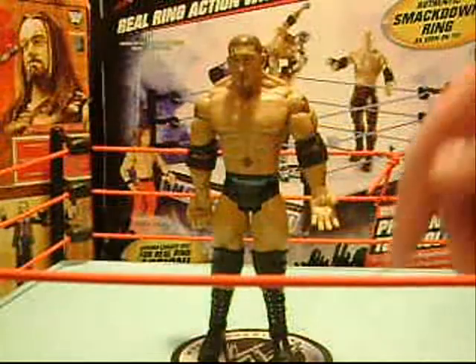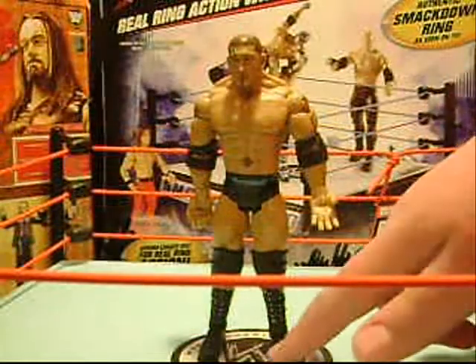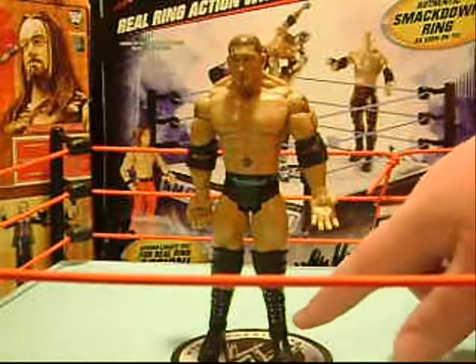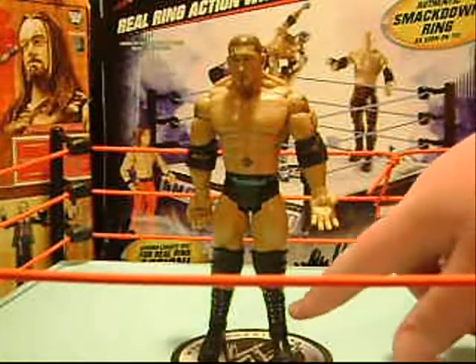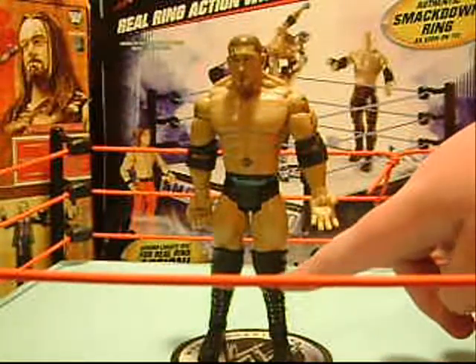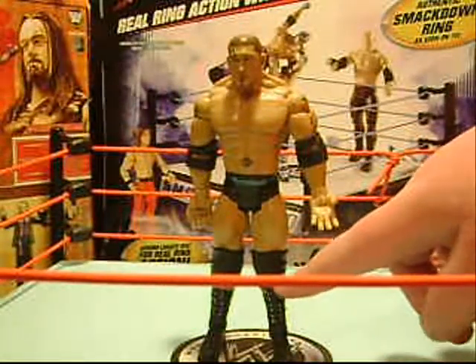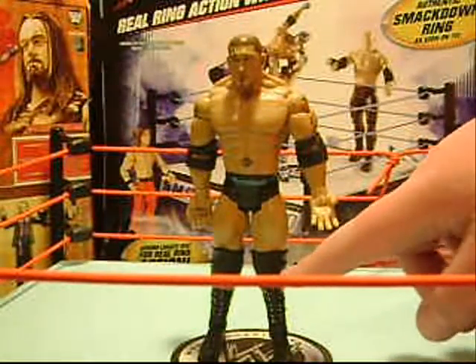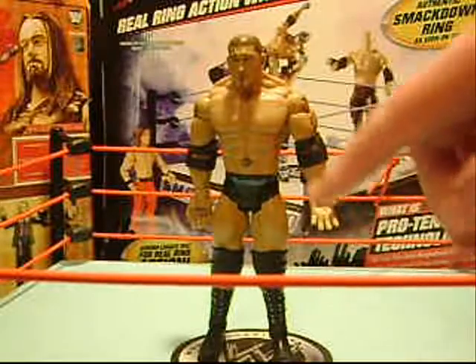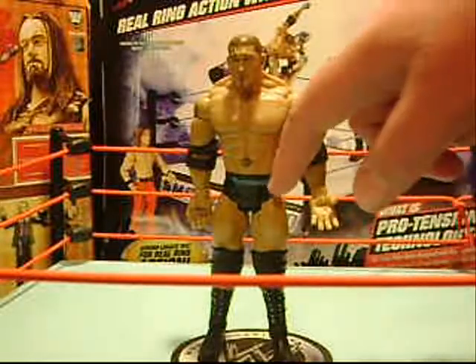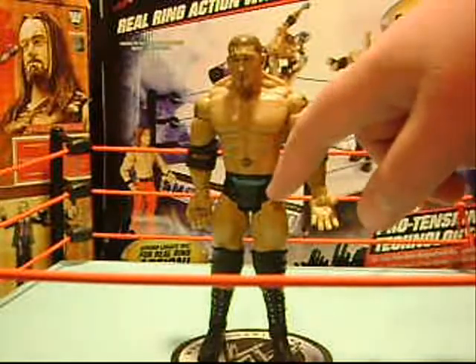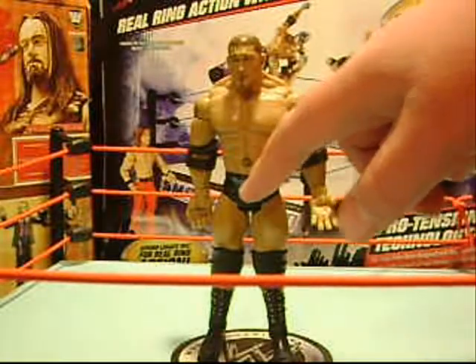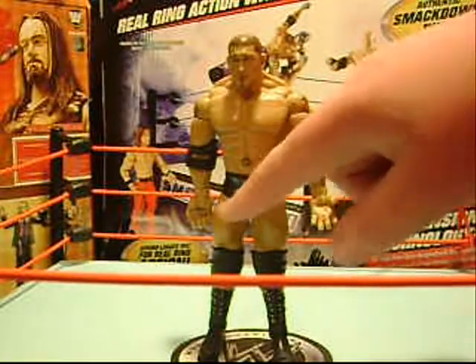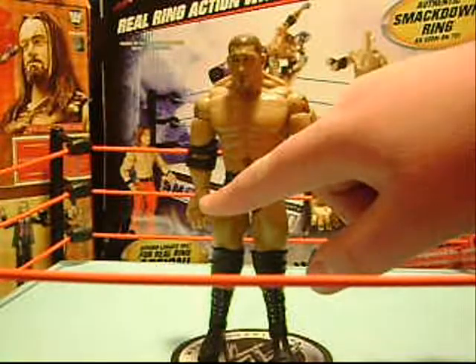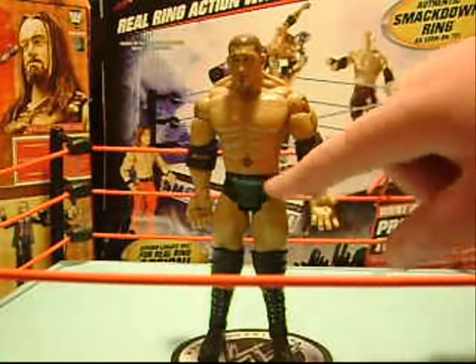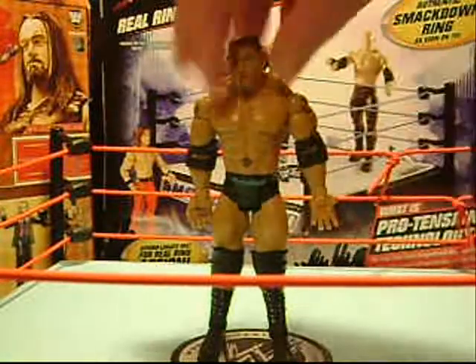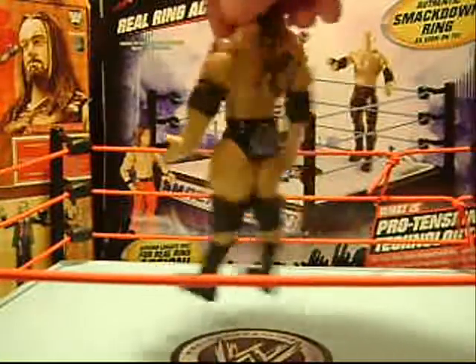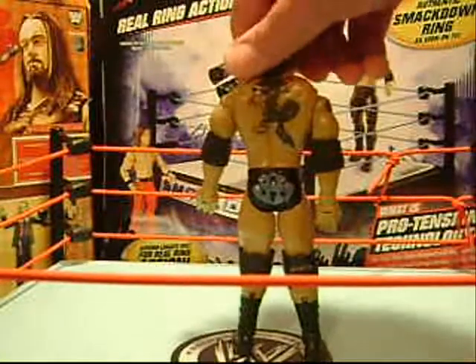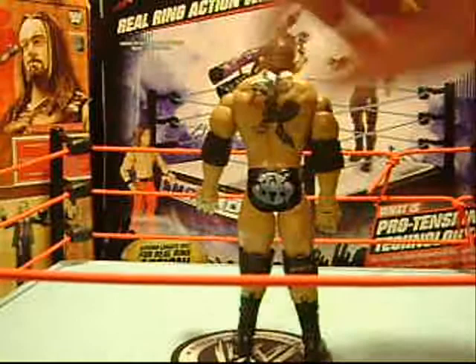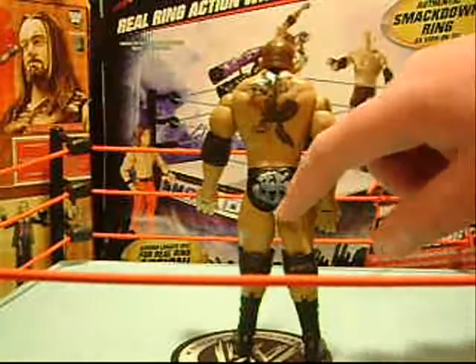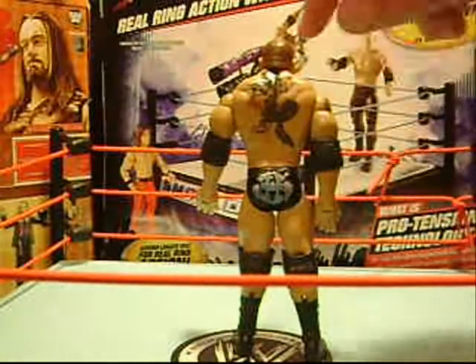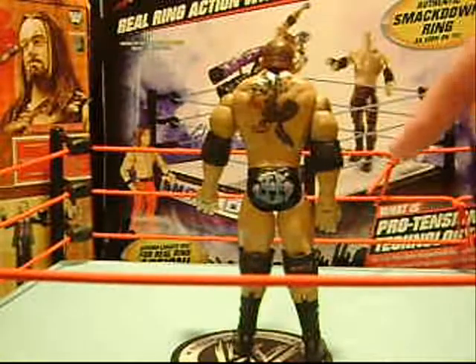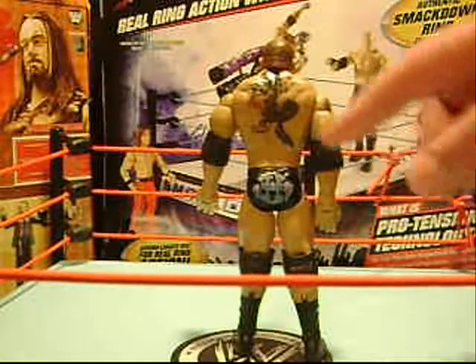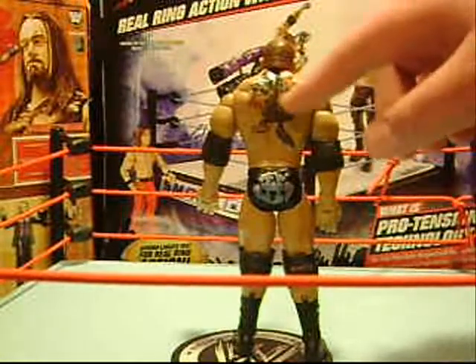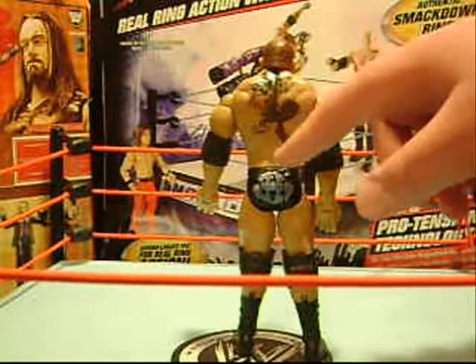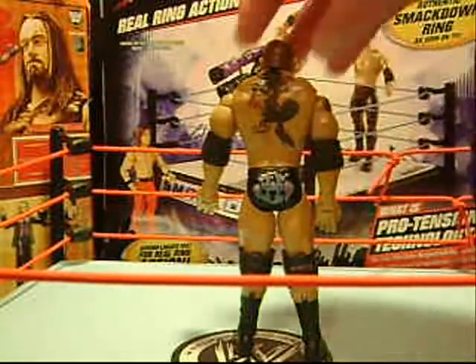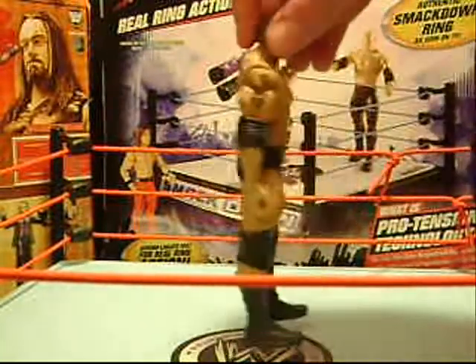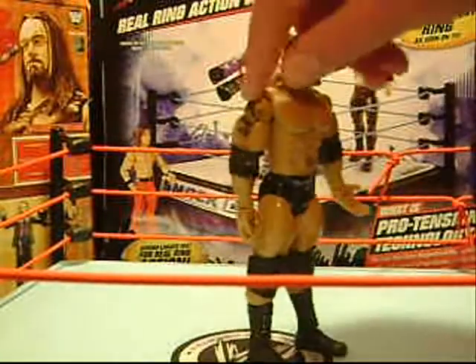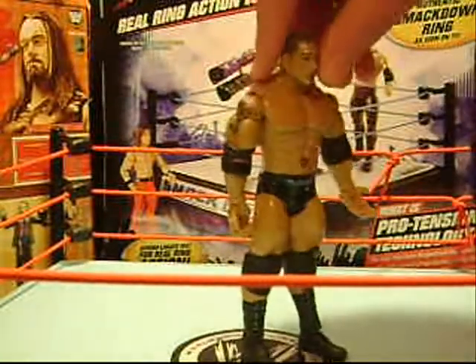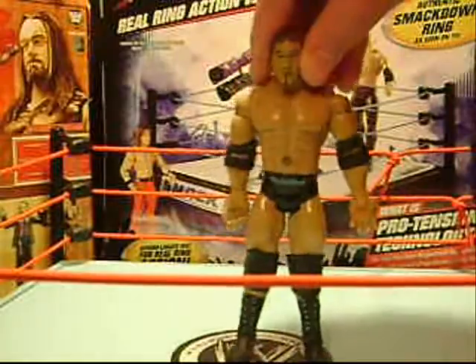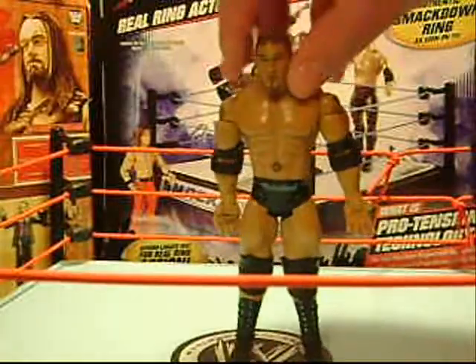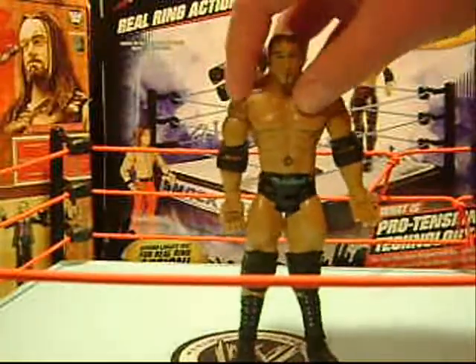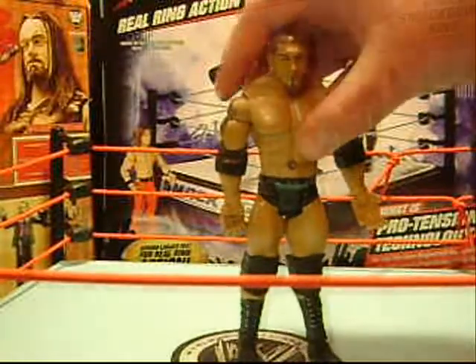He's got black boots with silver buttons, black knee pads, black tights with 'The Animal' written across the front, and the Batista logo on the back. He's got his big back tattoo, his arm tattoos, and his stomach tattoos.